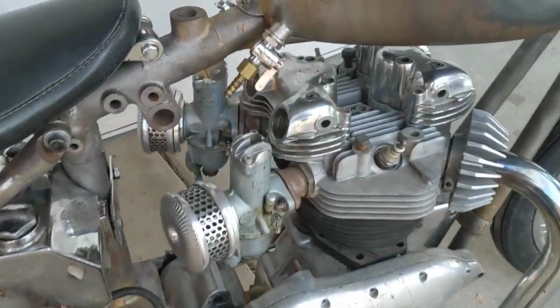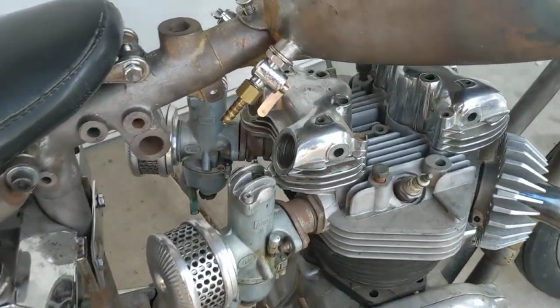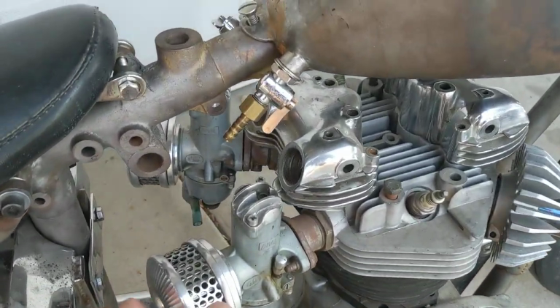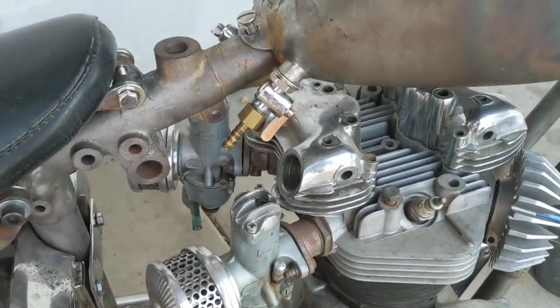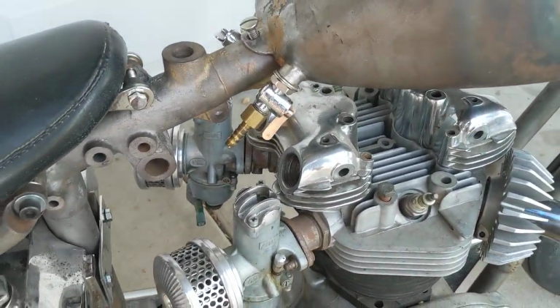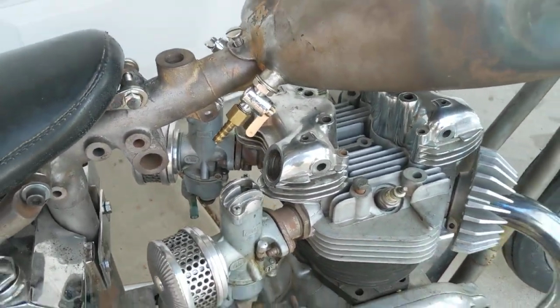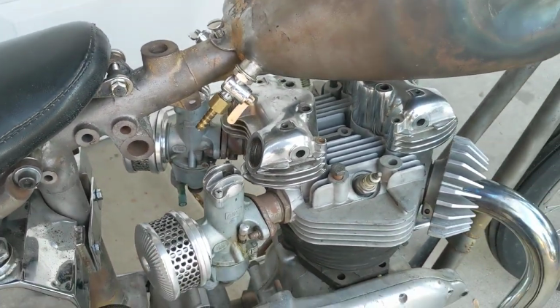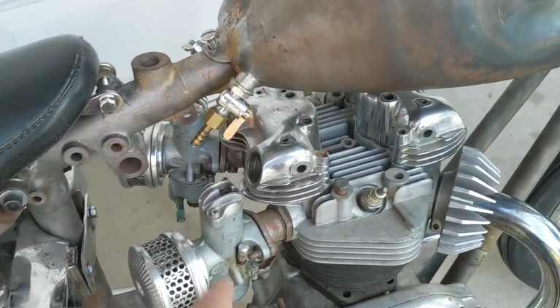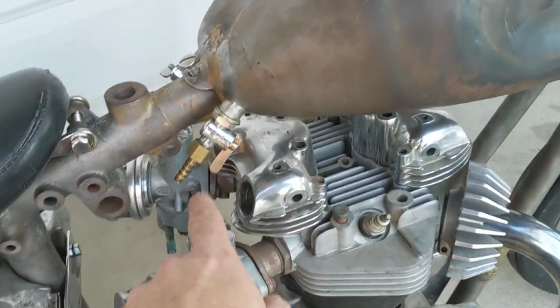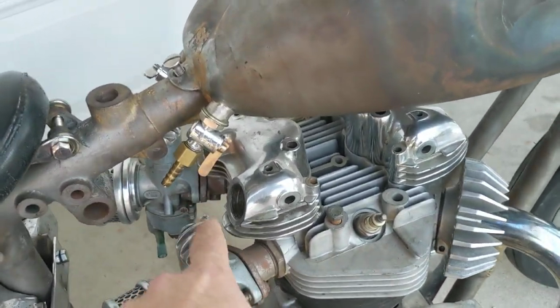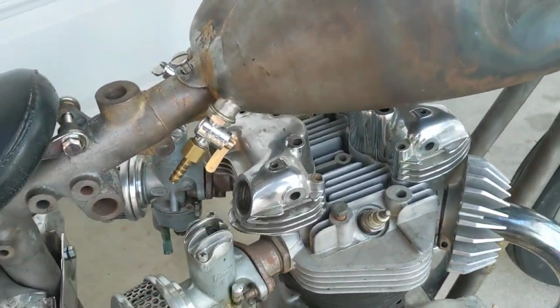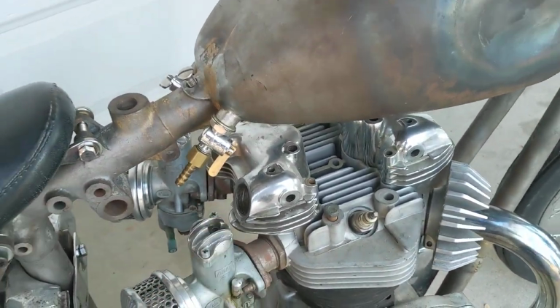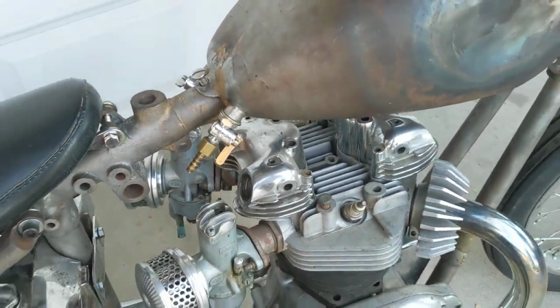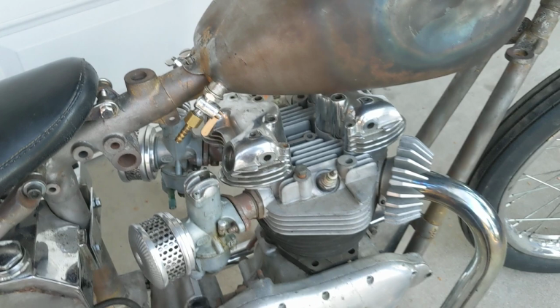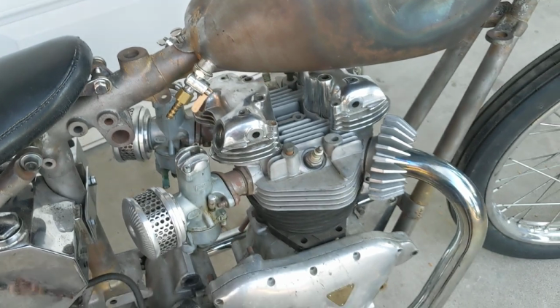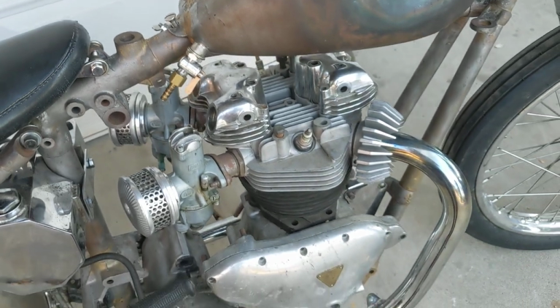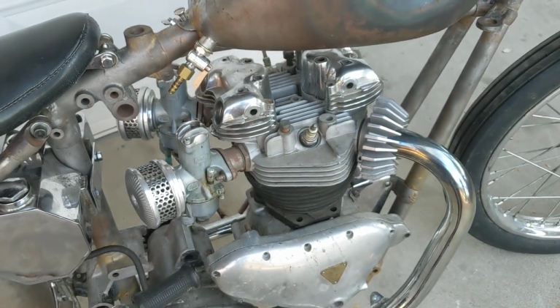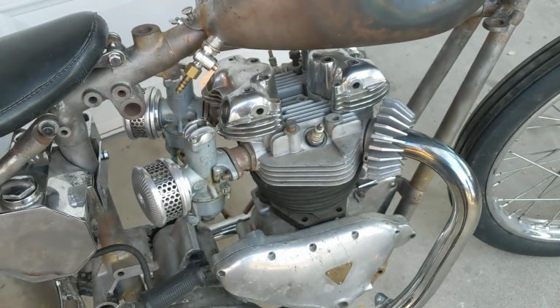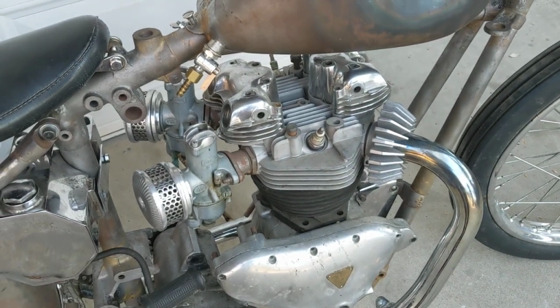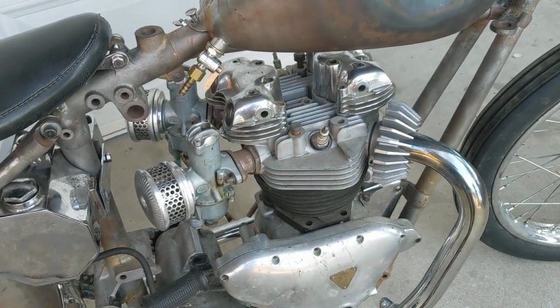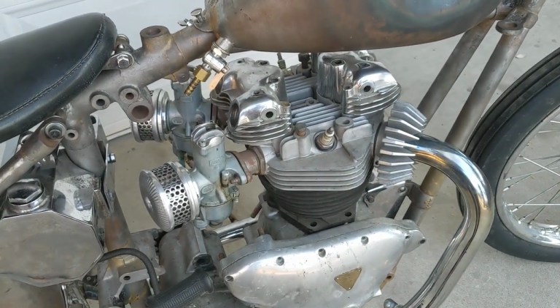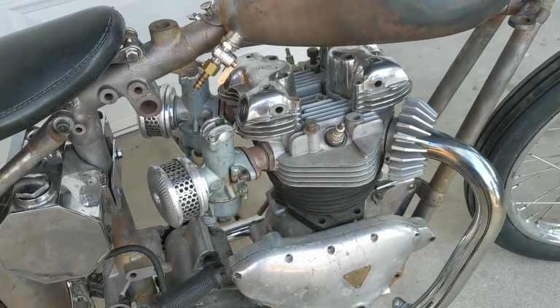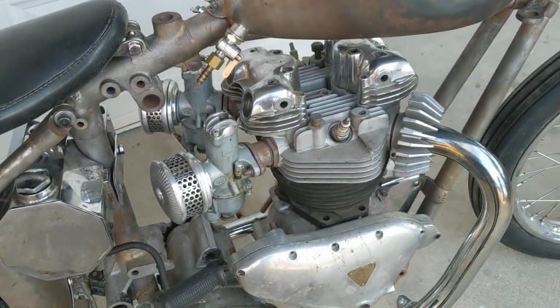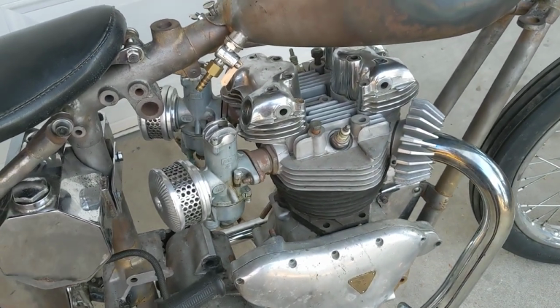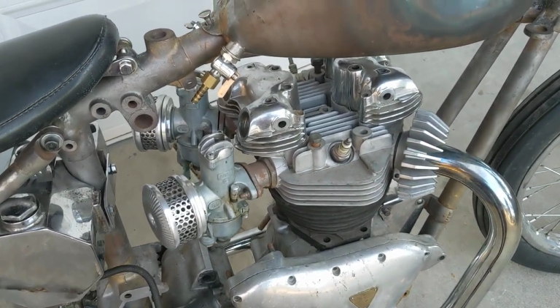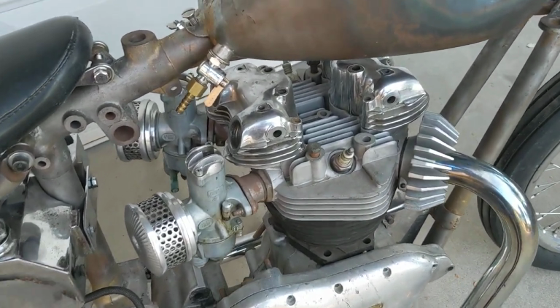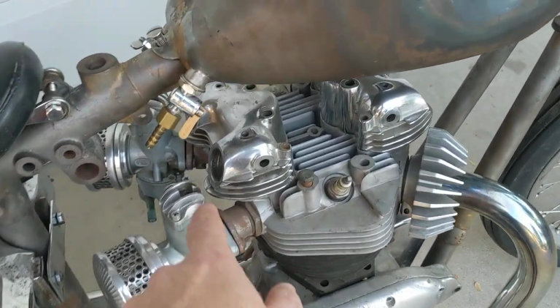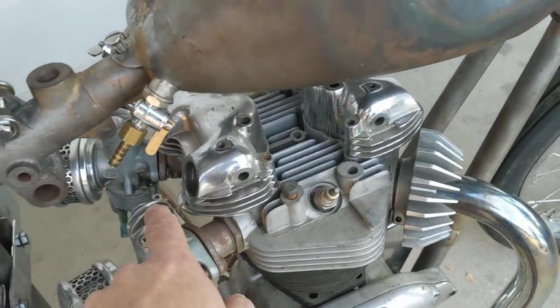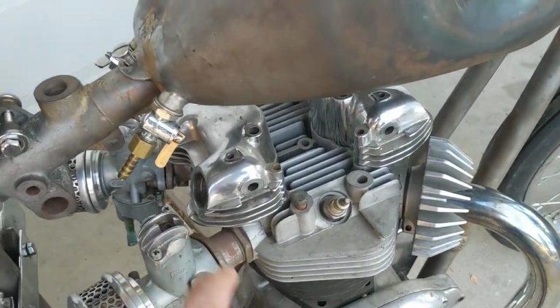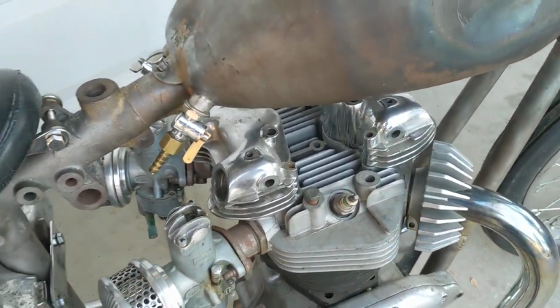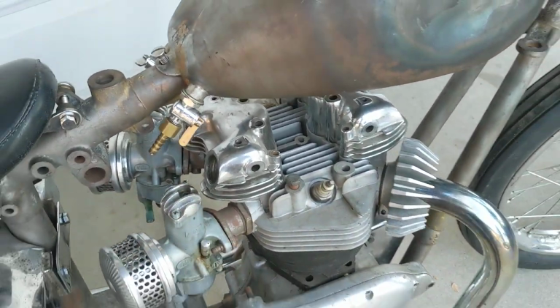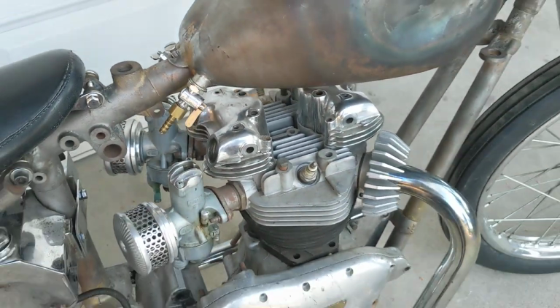Old slinky air cleaners. These were made by a guy out of England before Lowbrow started carrying those. I think I bought these almost 20 years ago now.